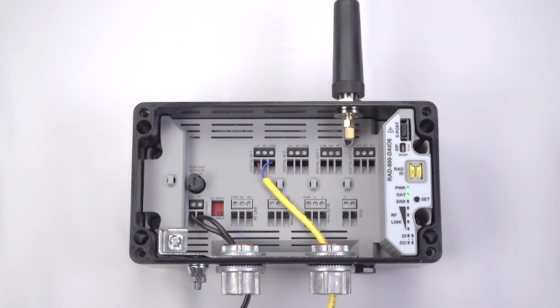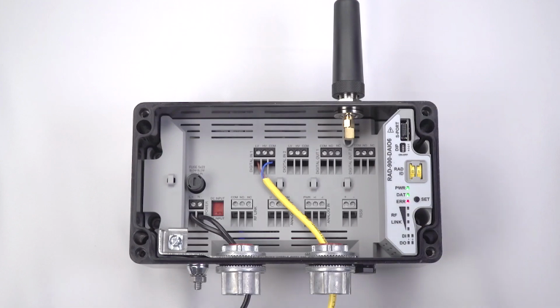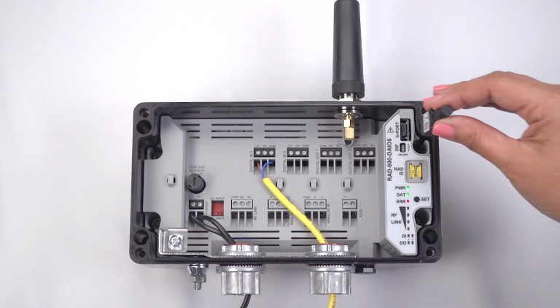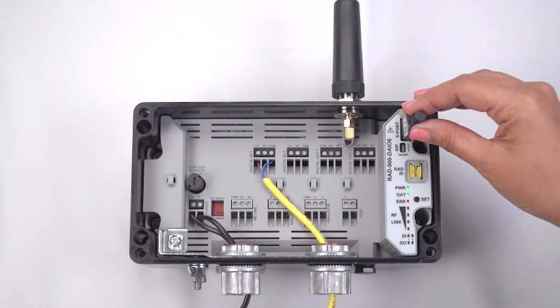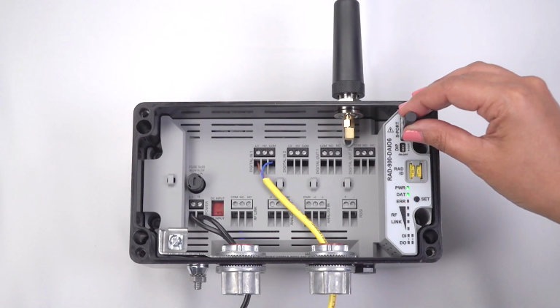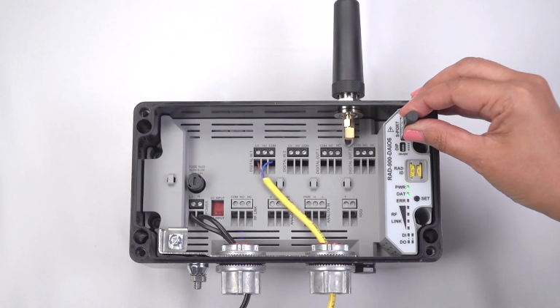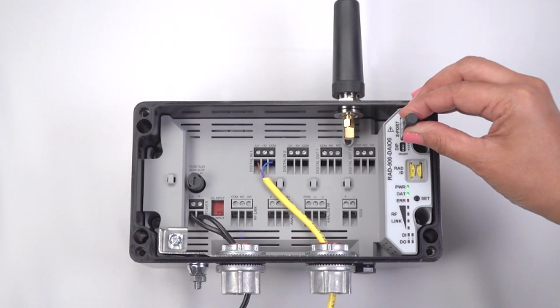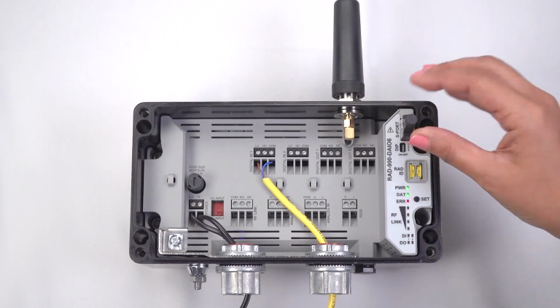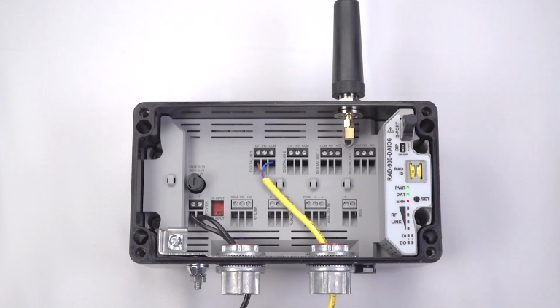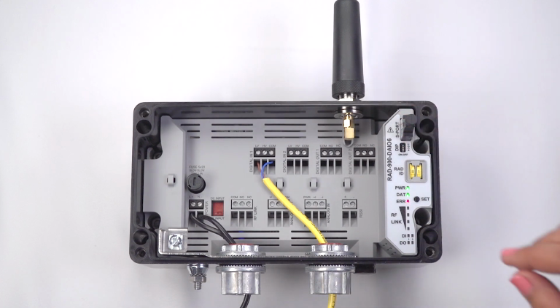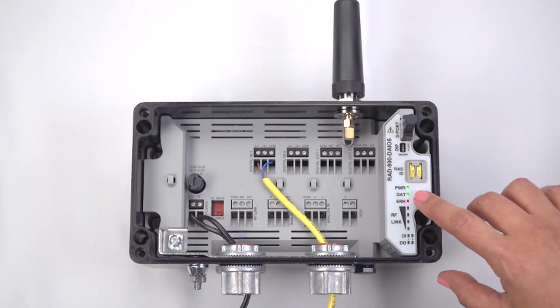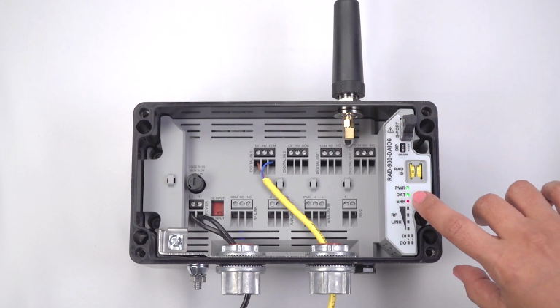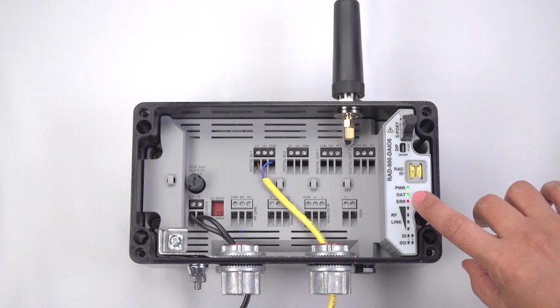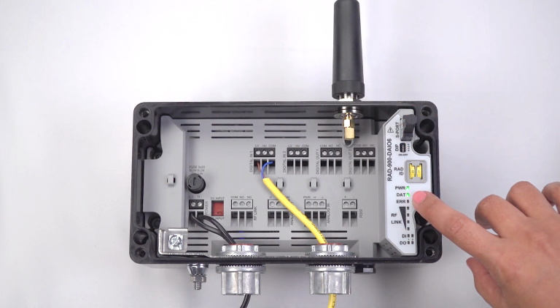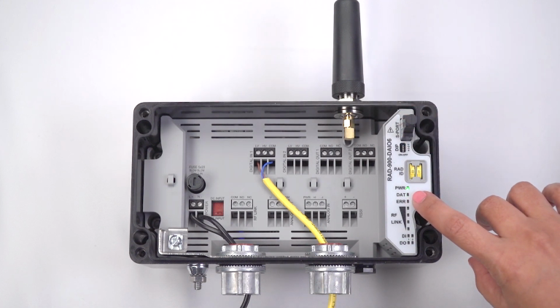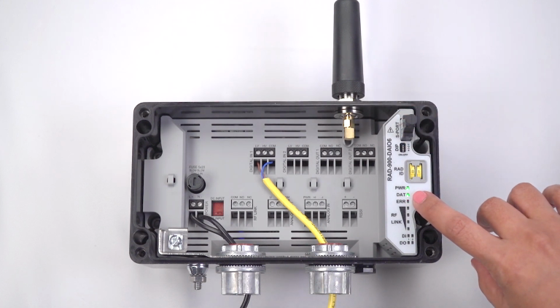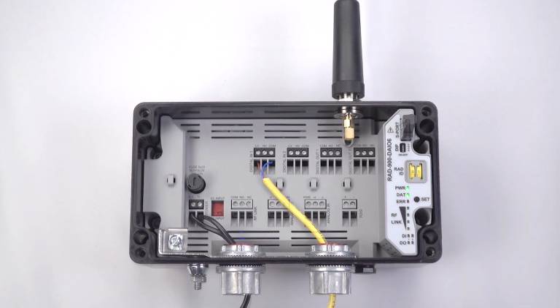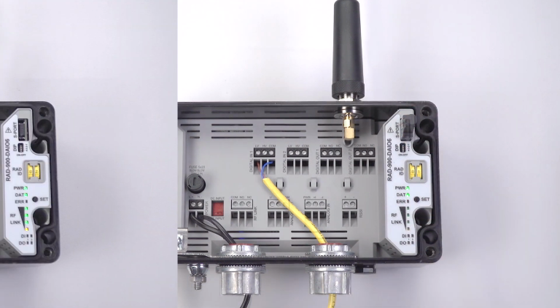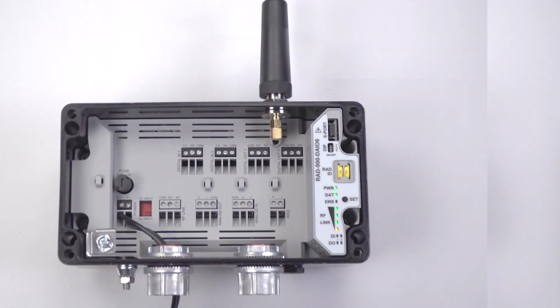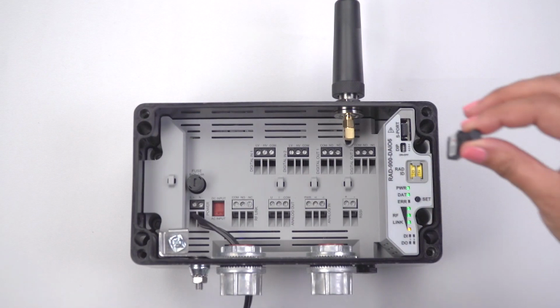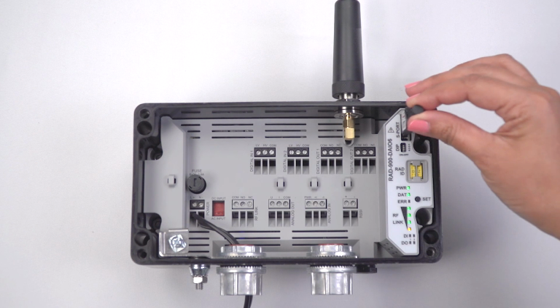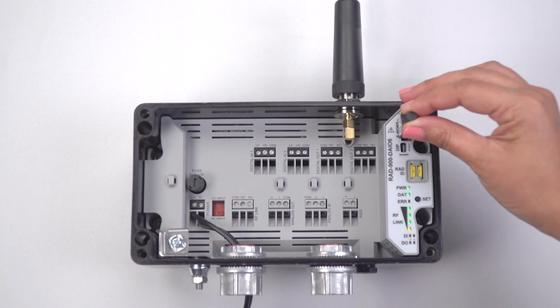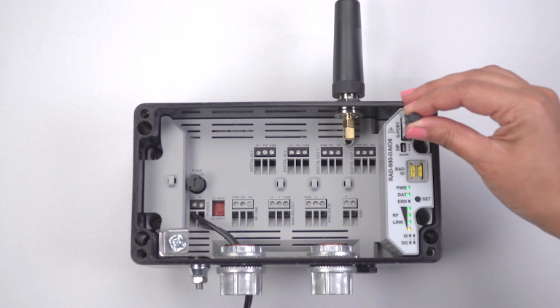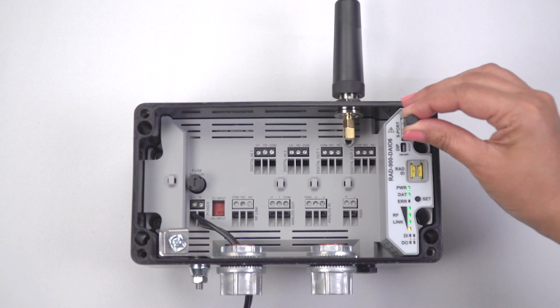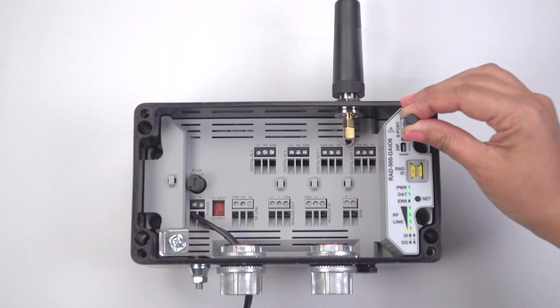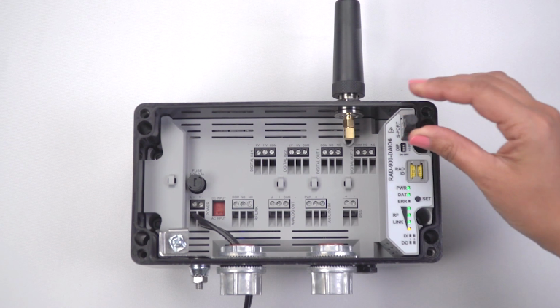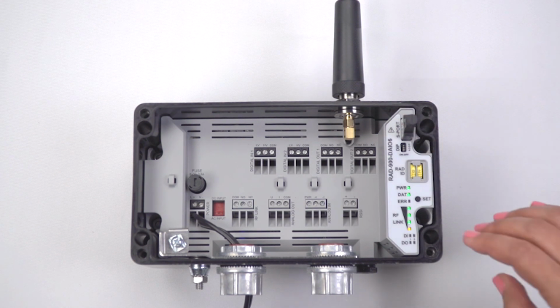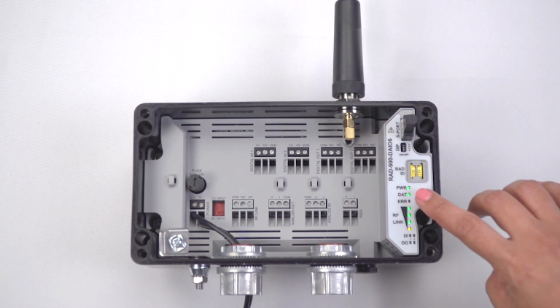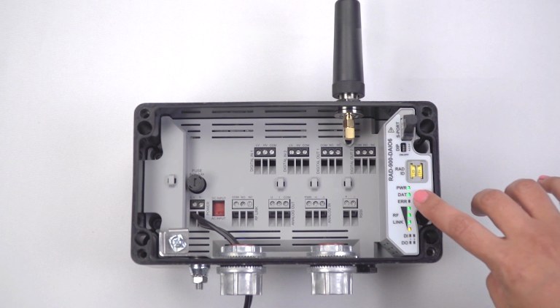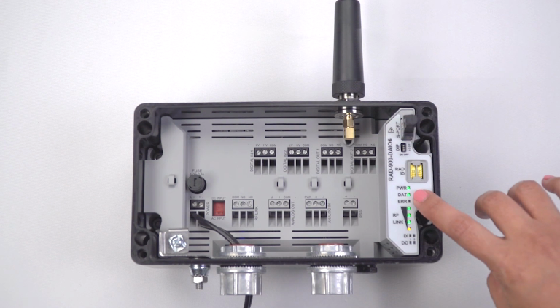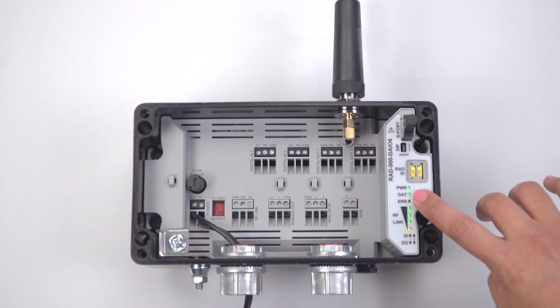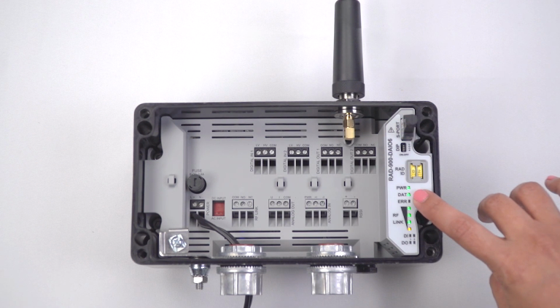Plug the comp stick into the master wireless module and press the set button for one second. Next, plug the comp stick into the slave wireless module and press the set button for one second.